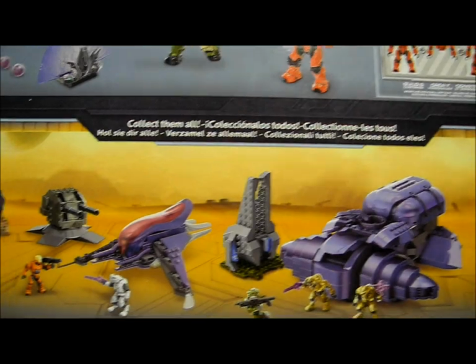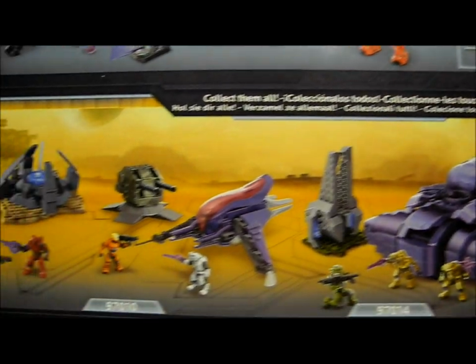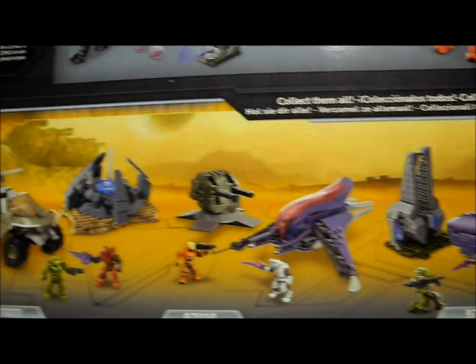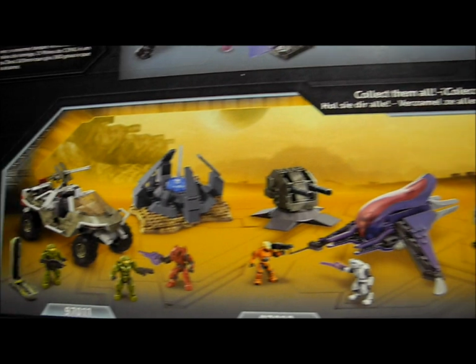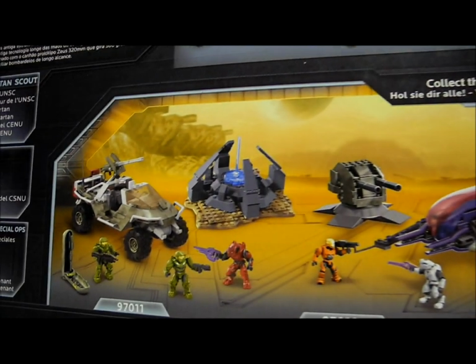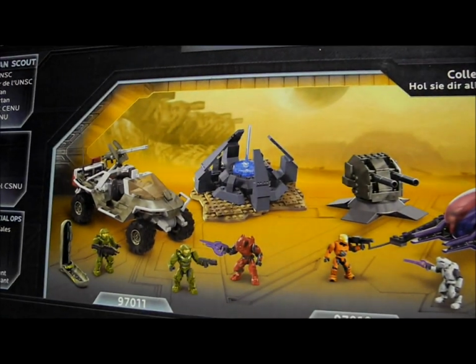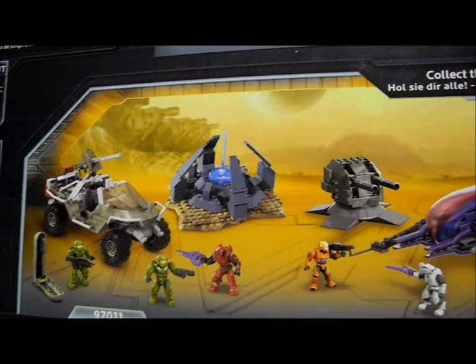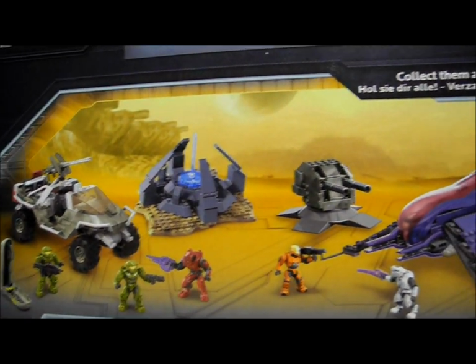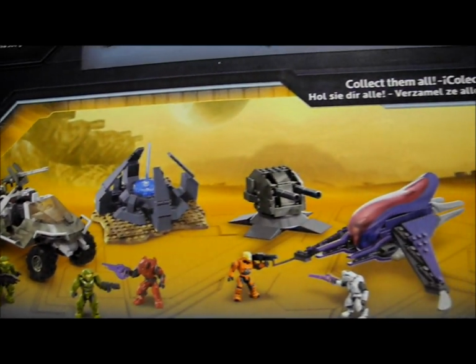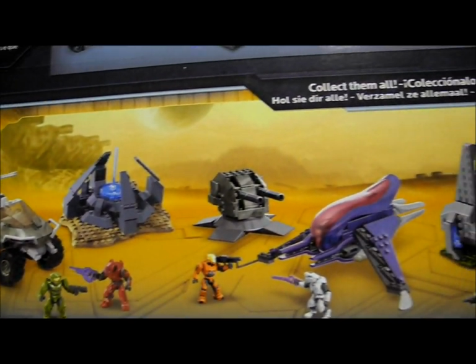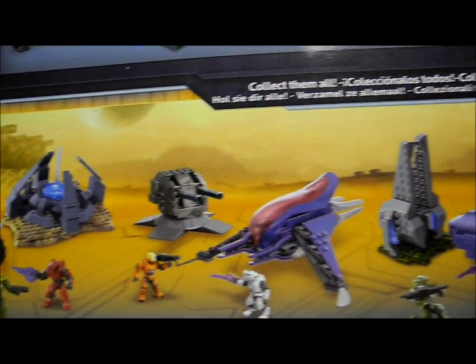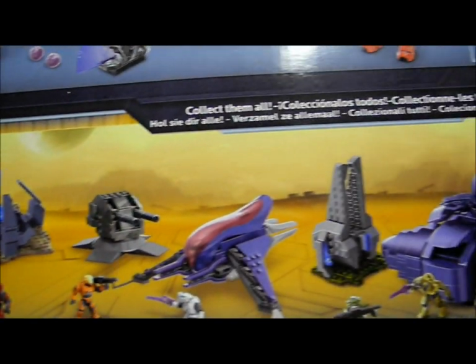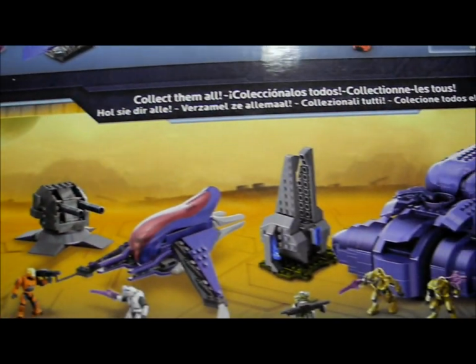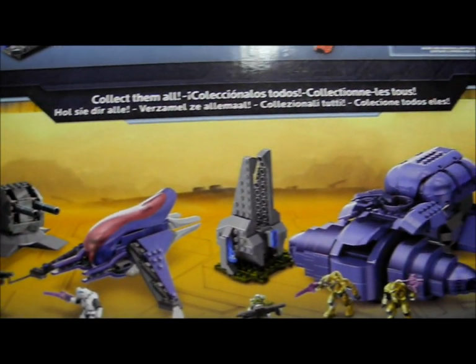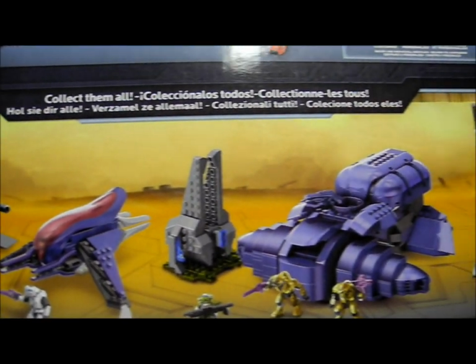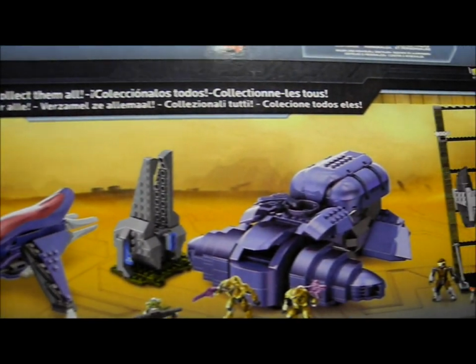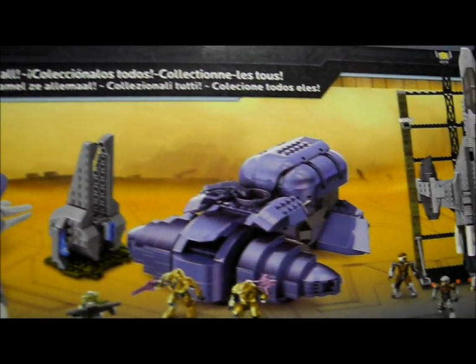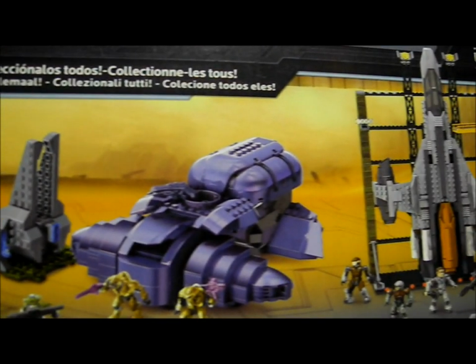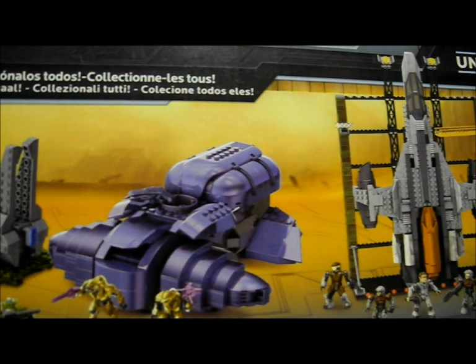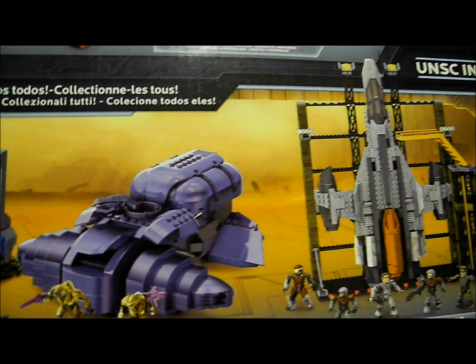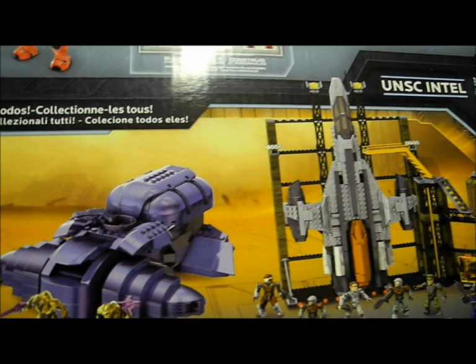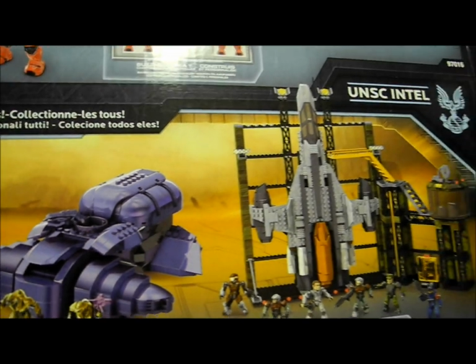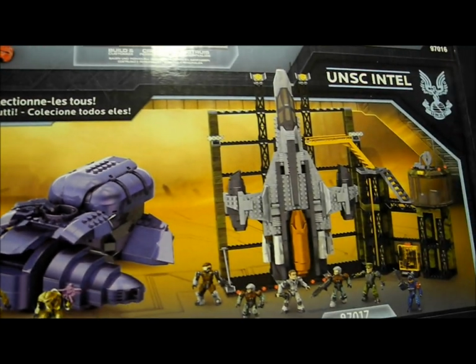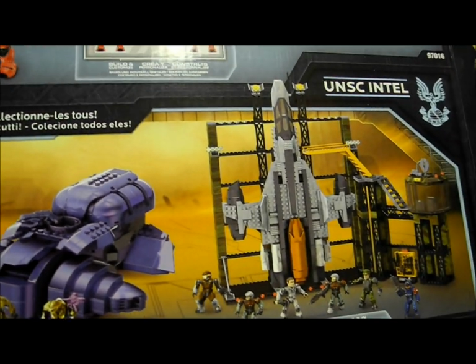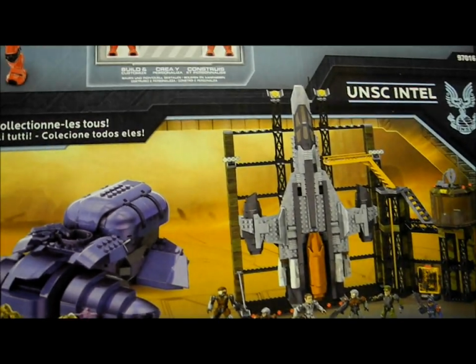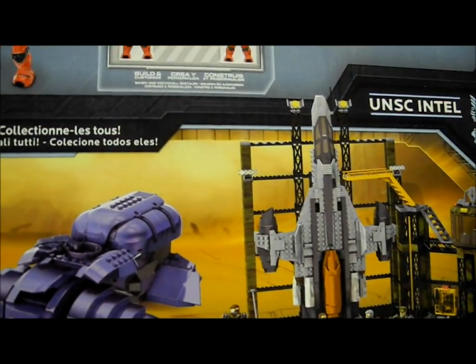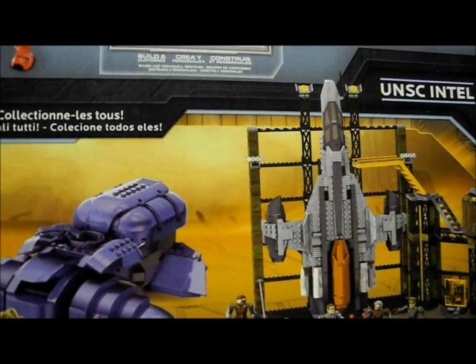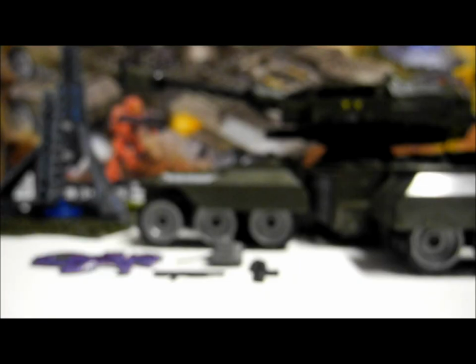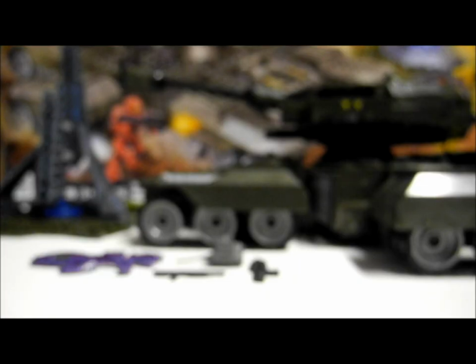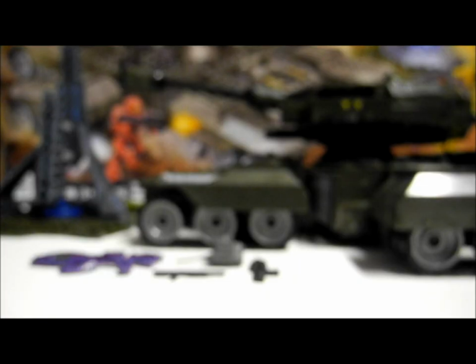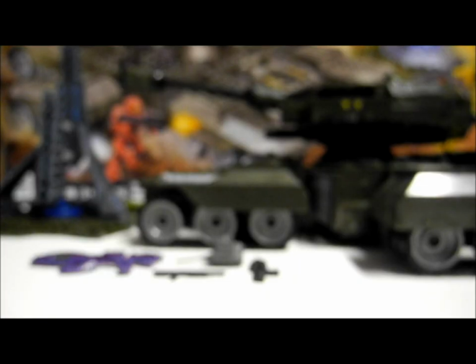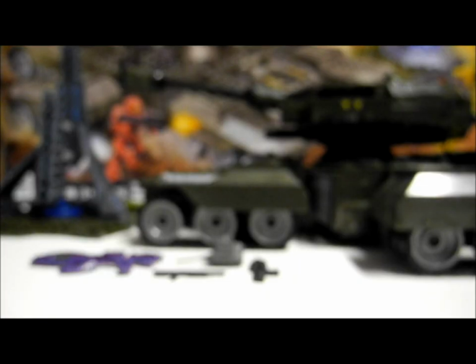The back of the packaging shows some of the 2012 range, including the Warthog Resistance, Banshee Blitz, new mould 2012 Wraith, and Countdown.